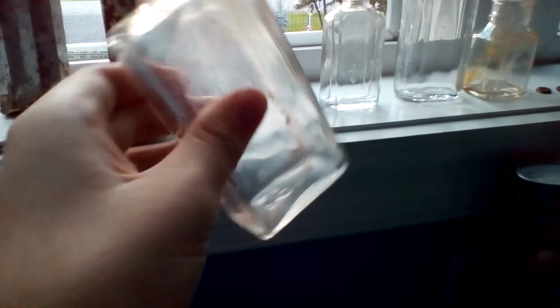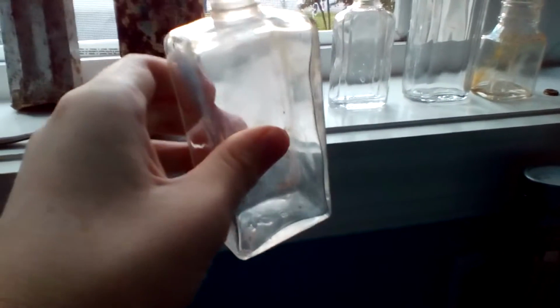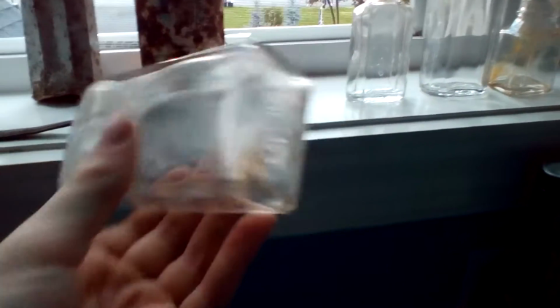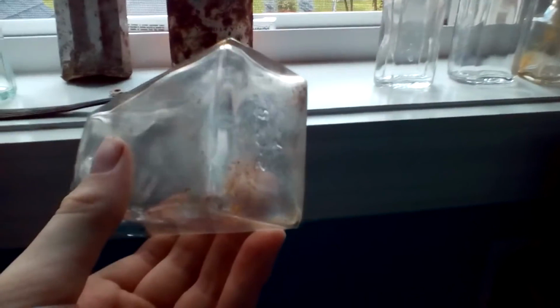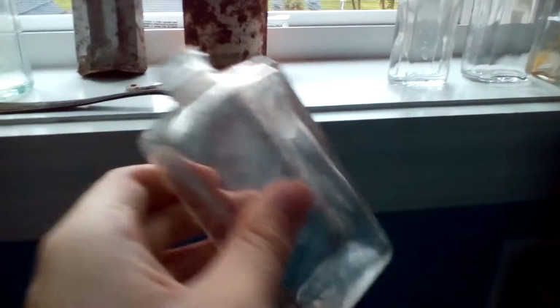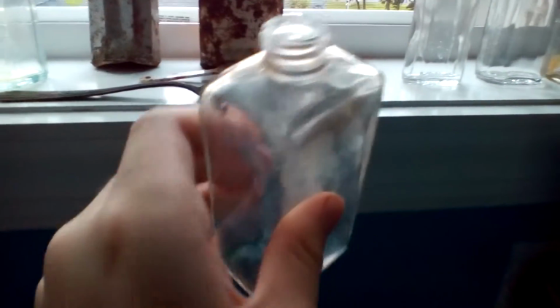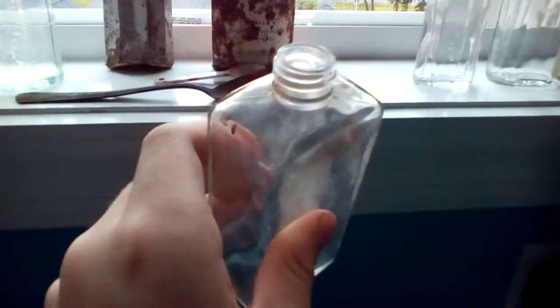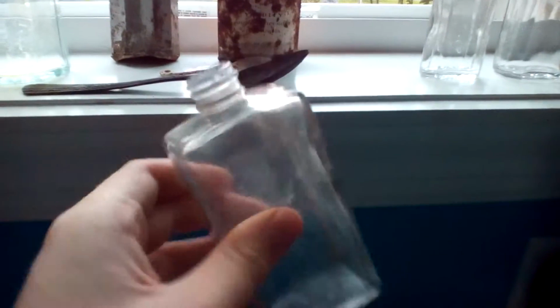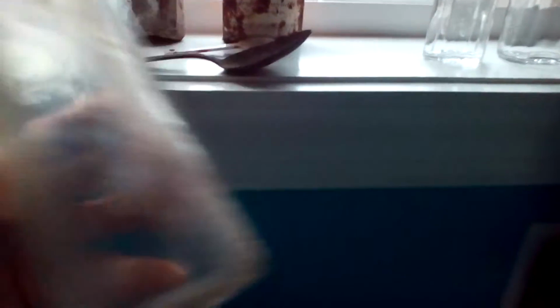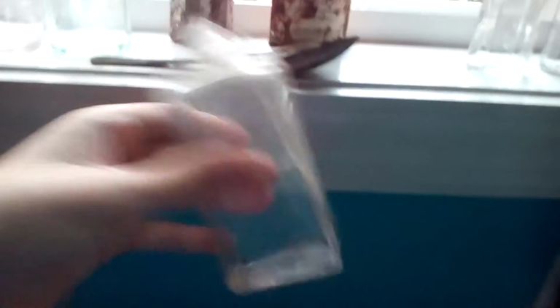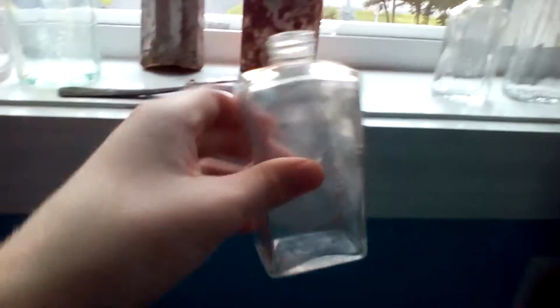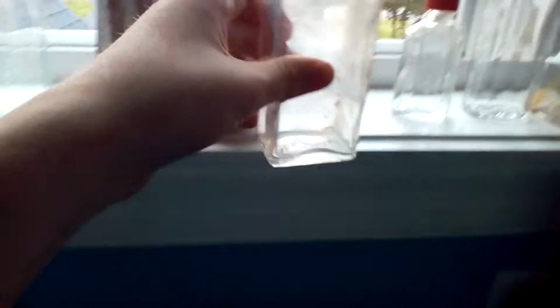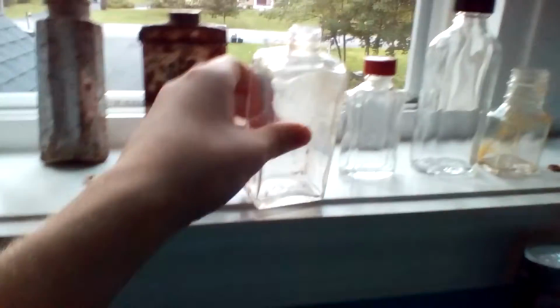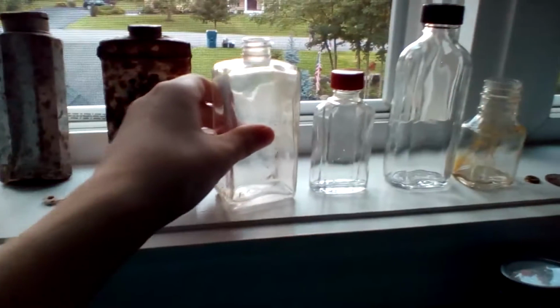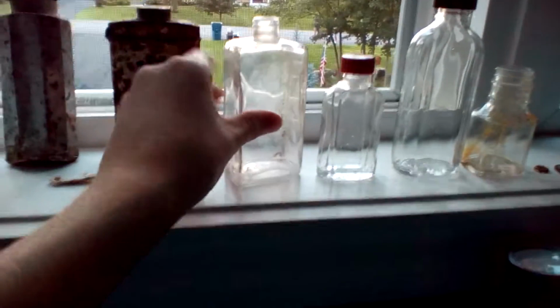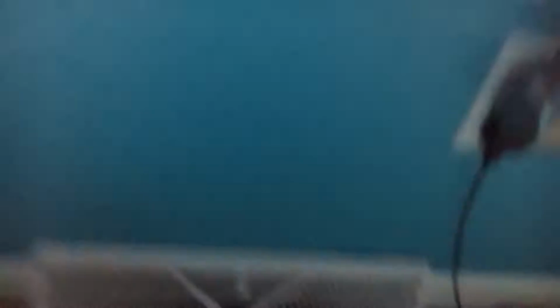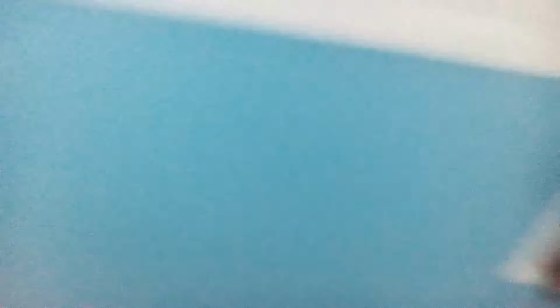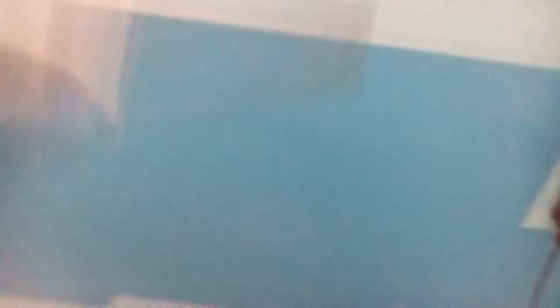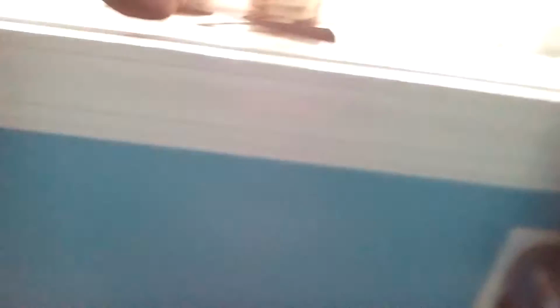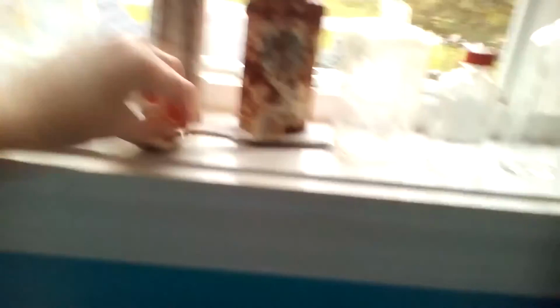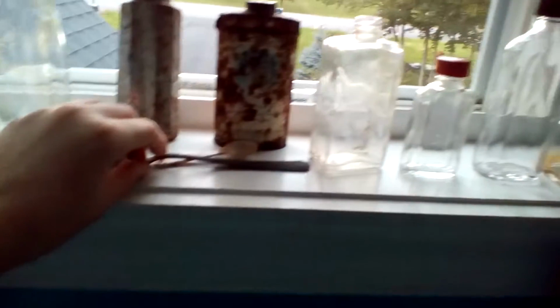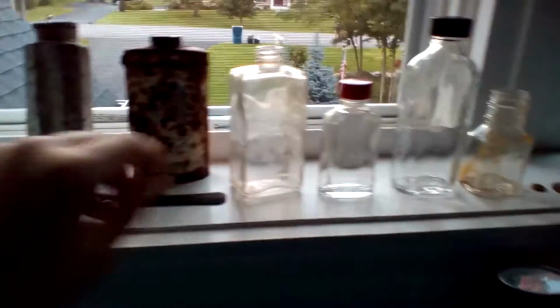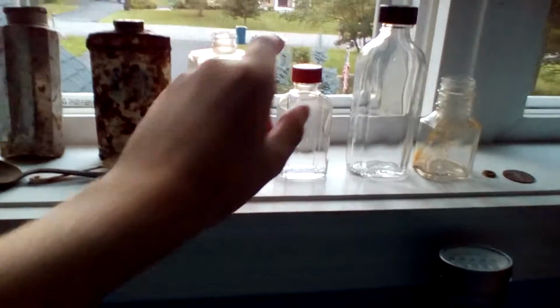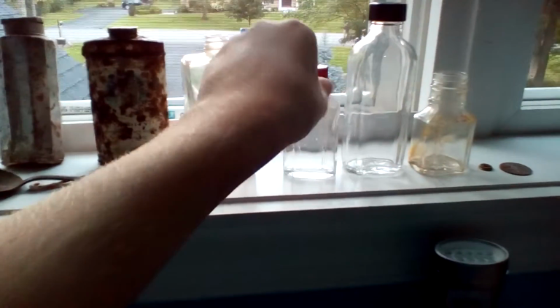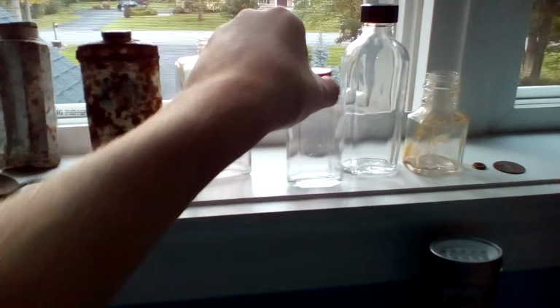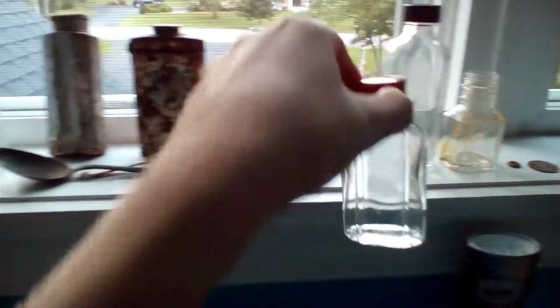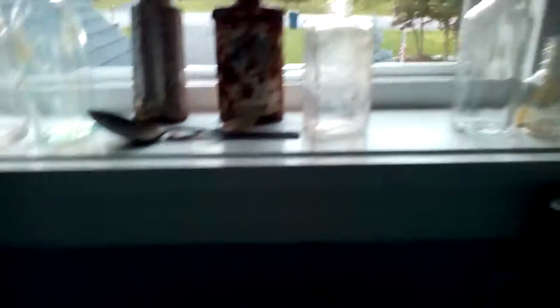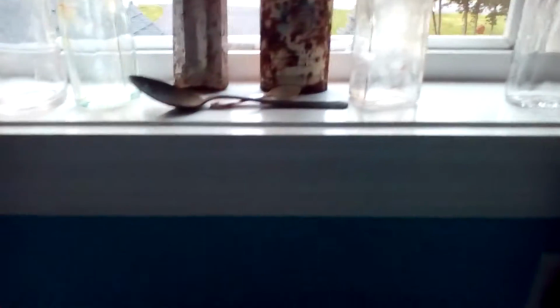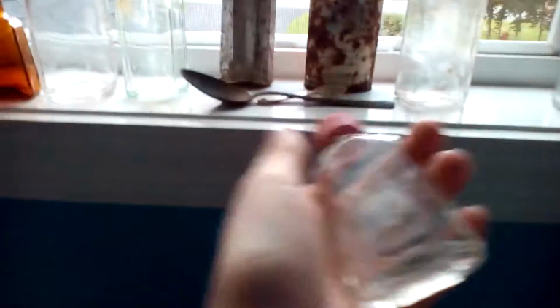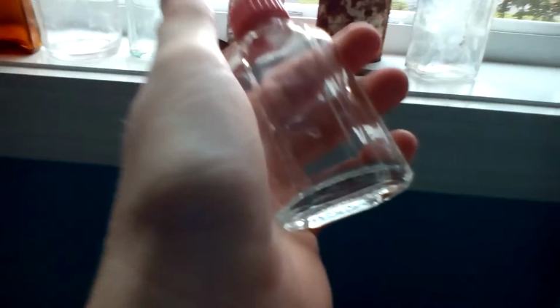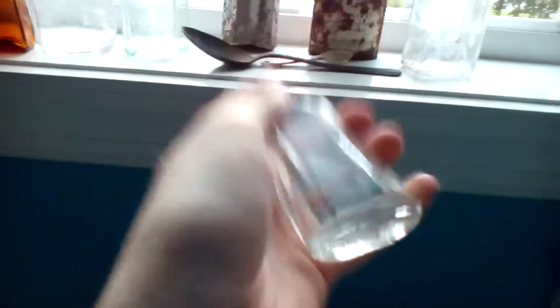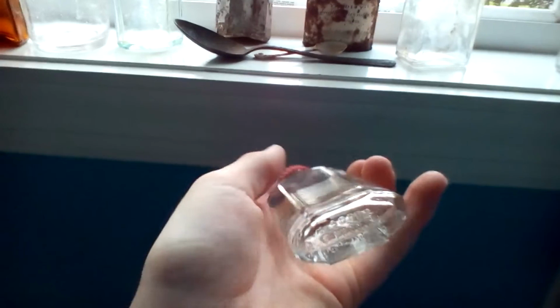This one is a nice perfume or hair tonic bottle. I don't know exactly what it is — no embossing — but I just thought it was pretty cool.